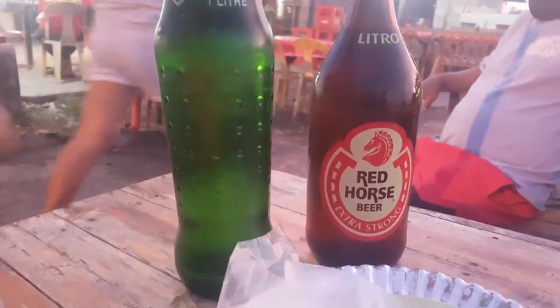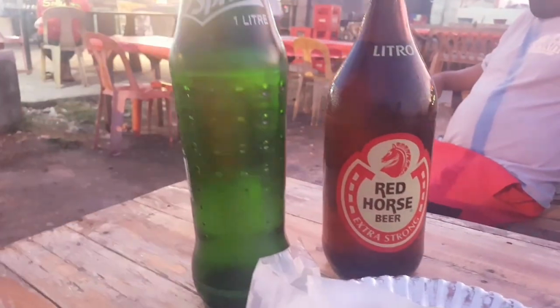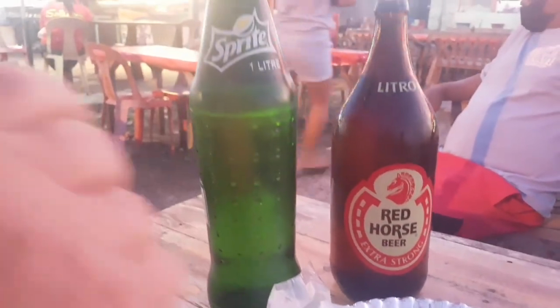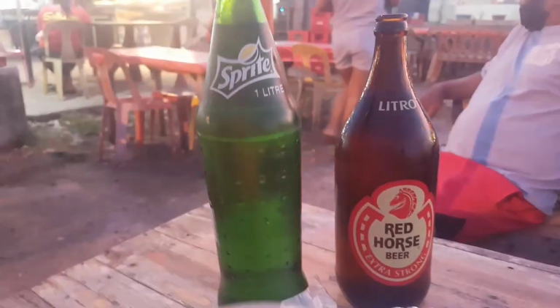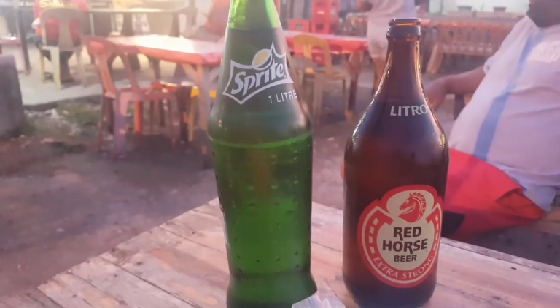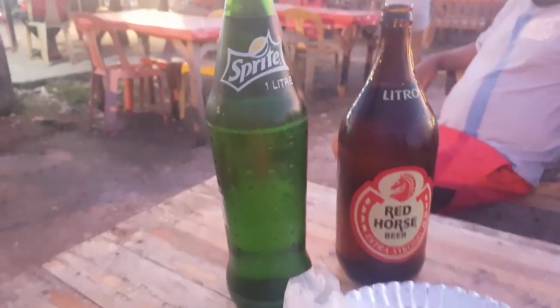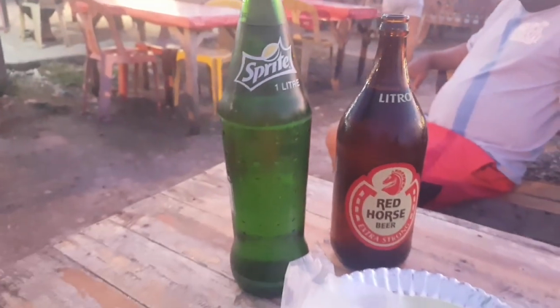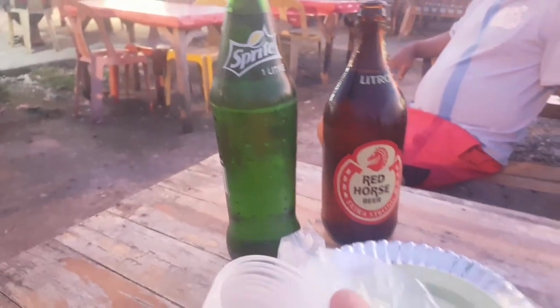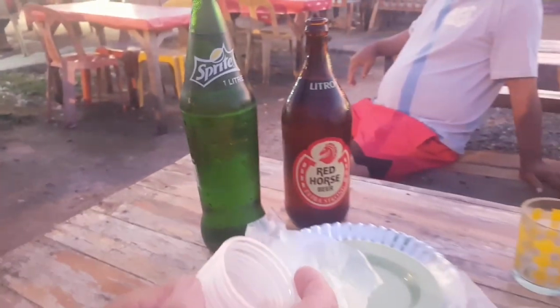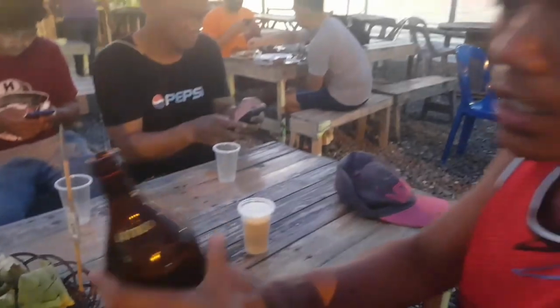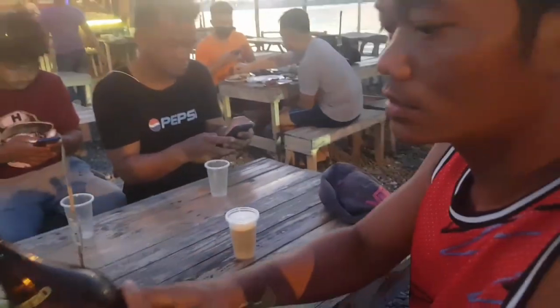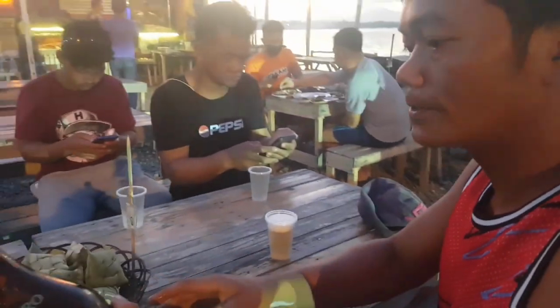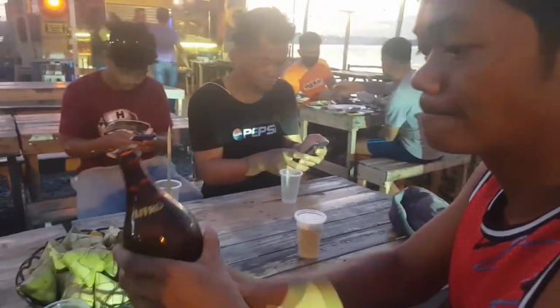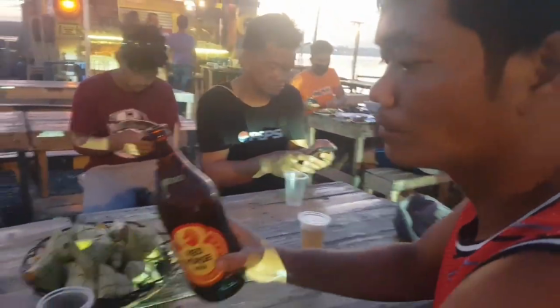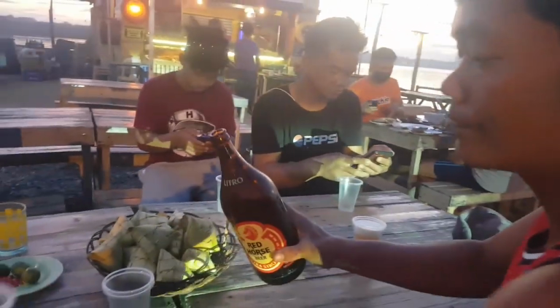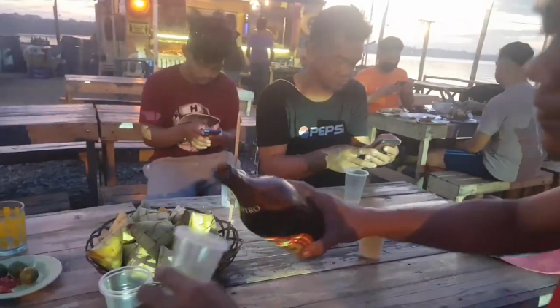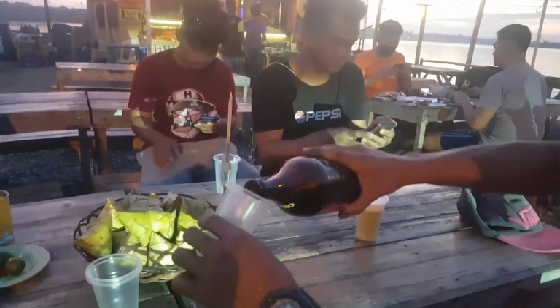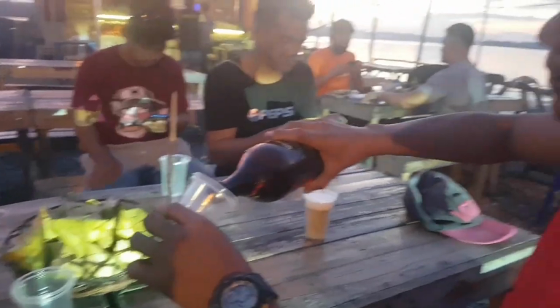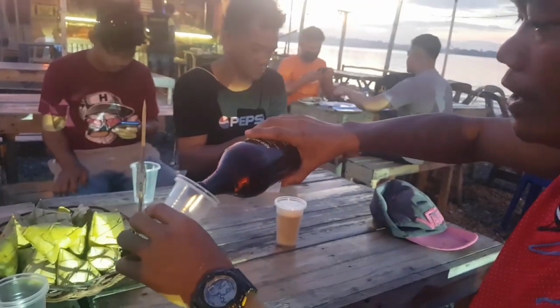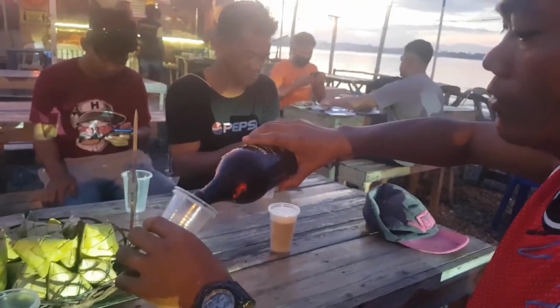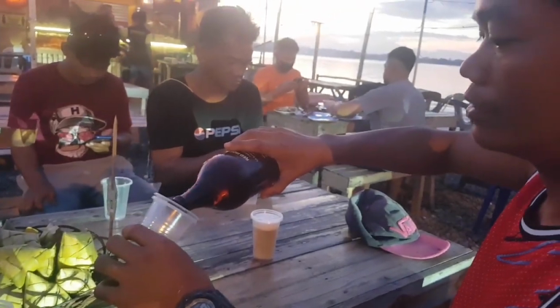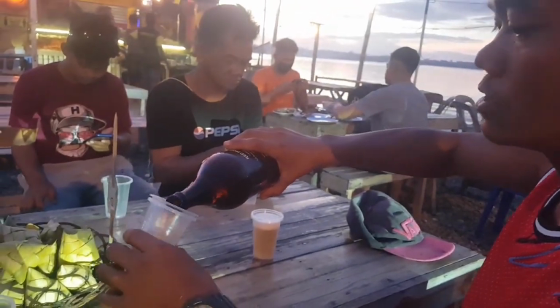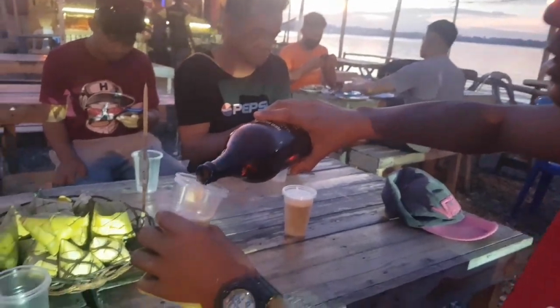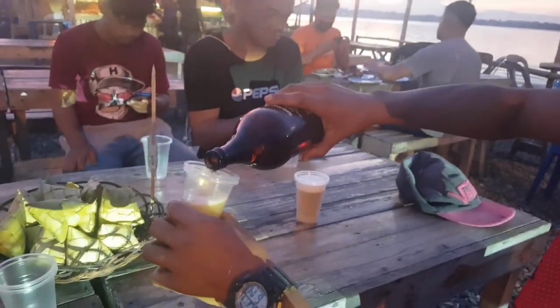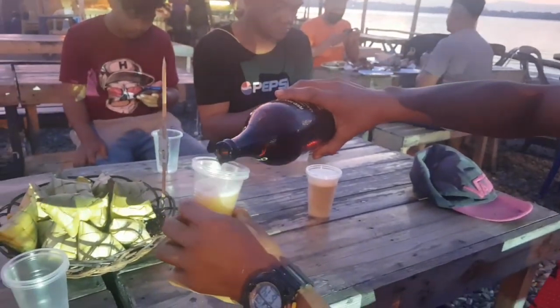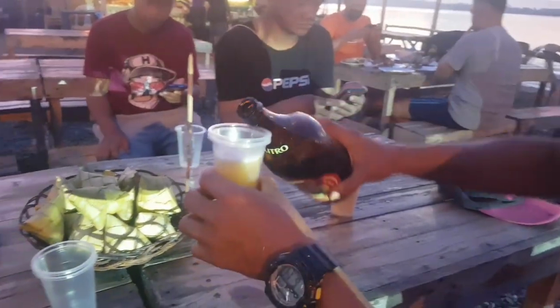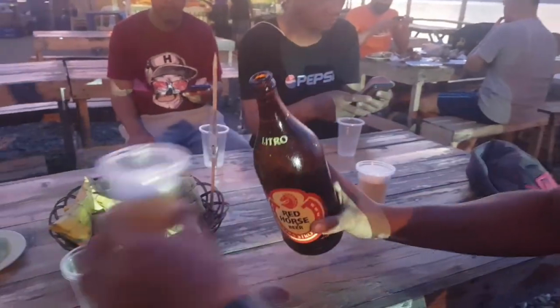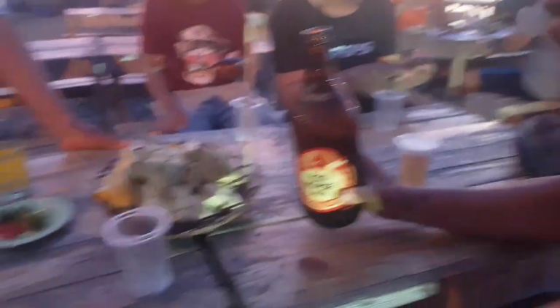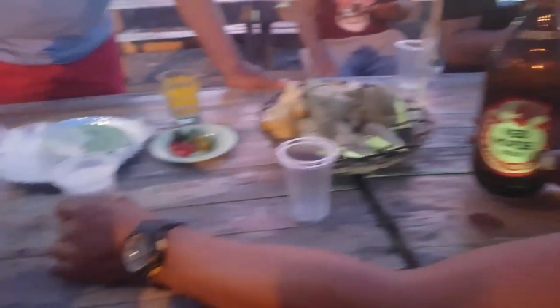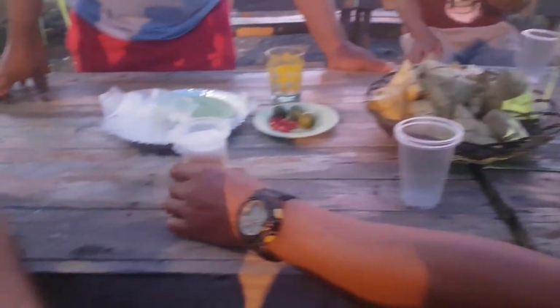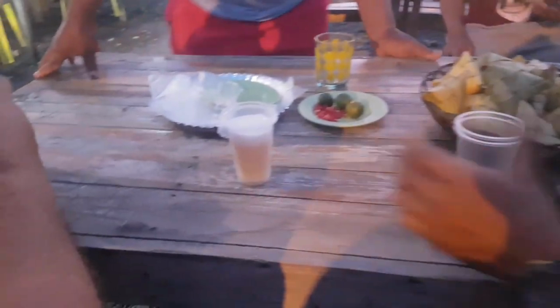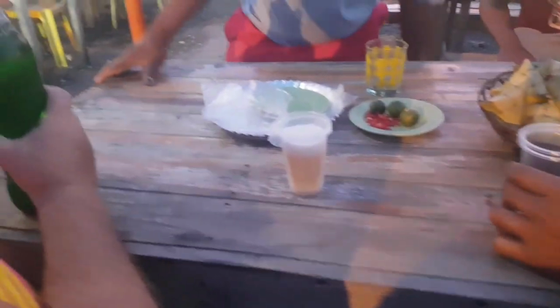Red Horse plus Sprite. Tagay, right? Tagay! Red Horse — it's only half because we will put in Sprite.